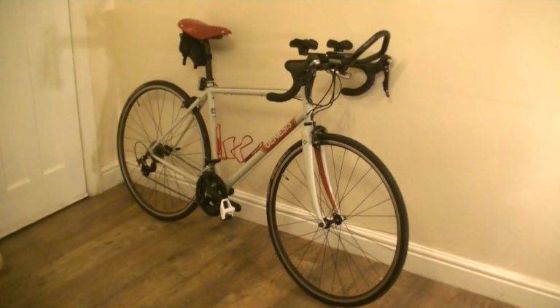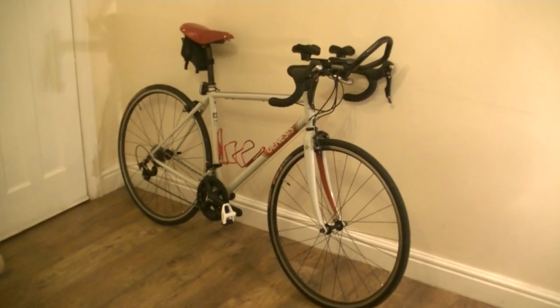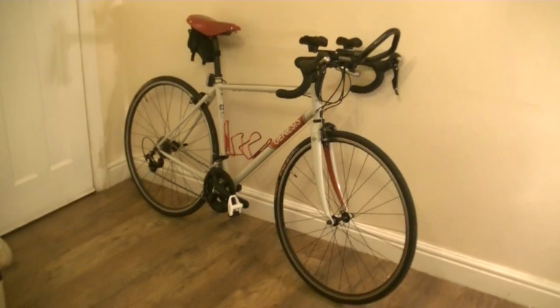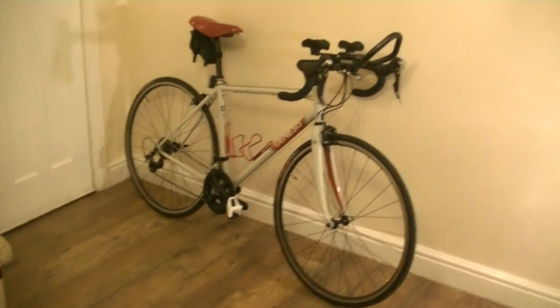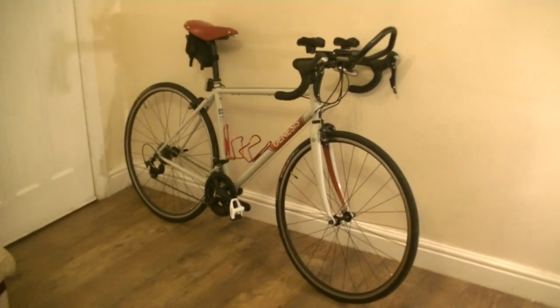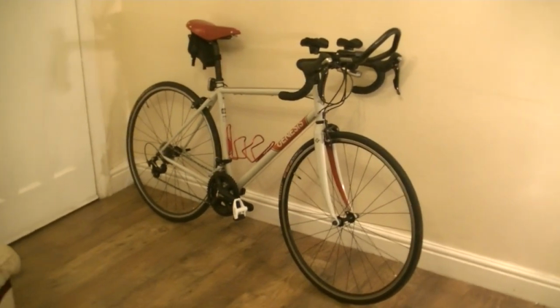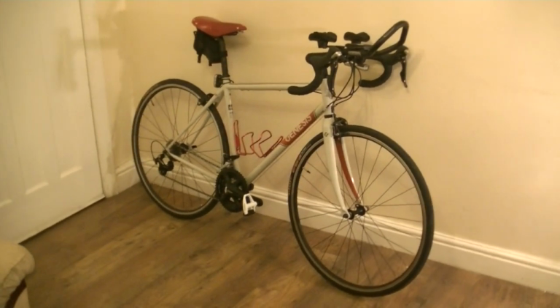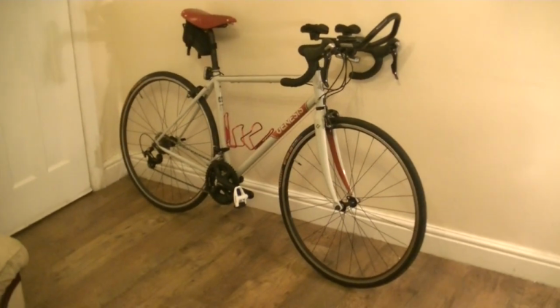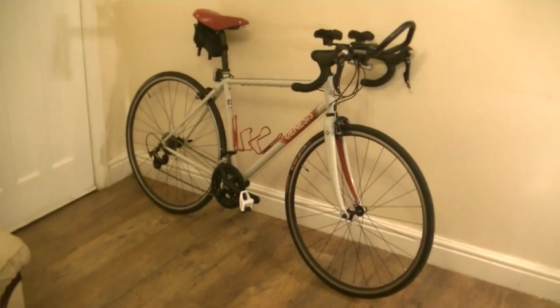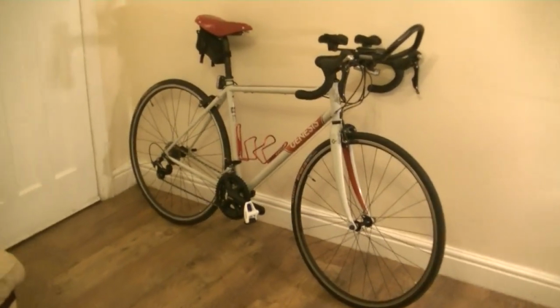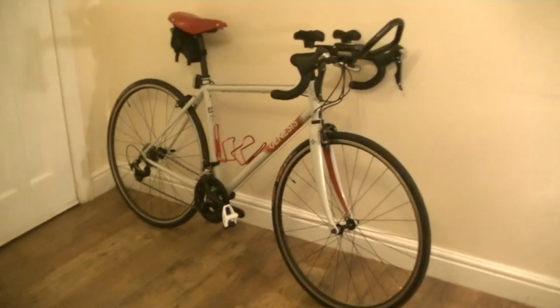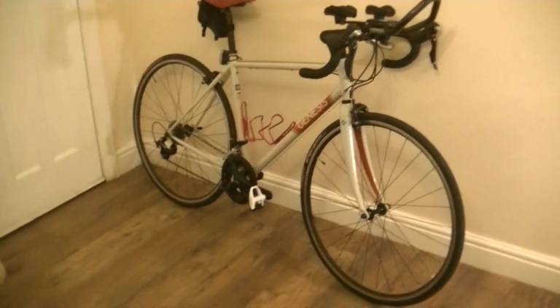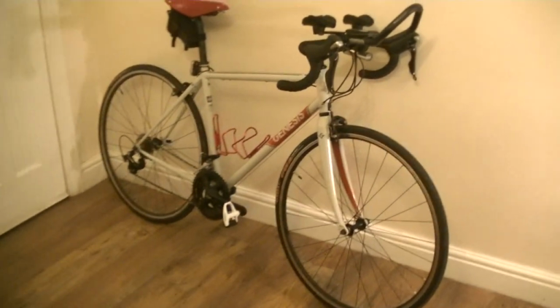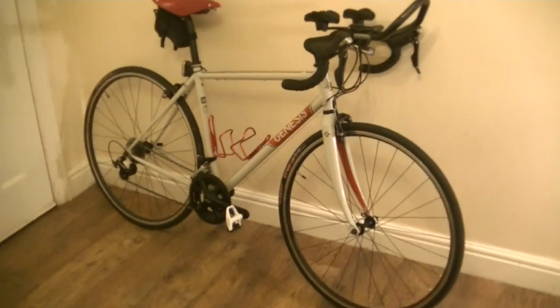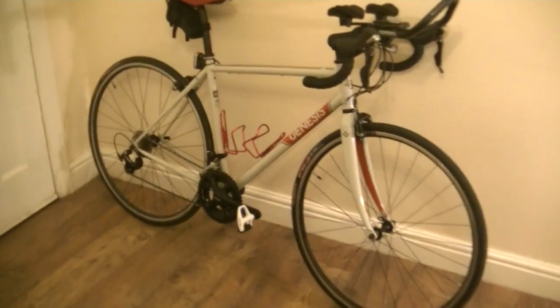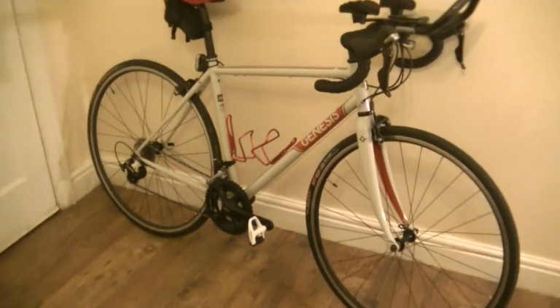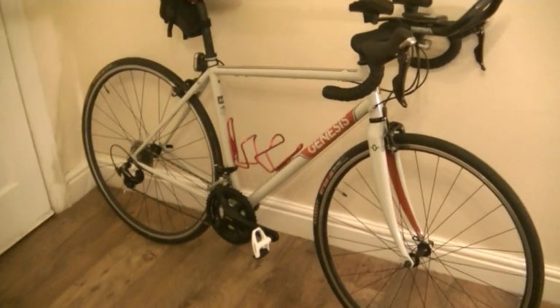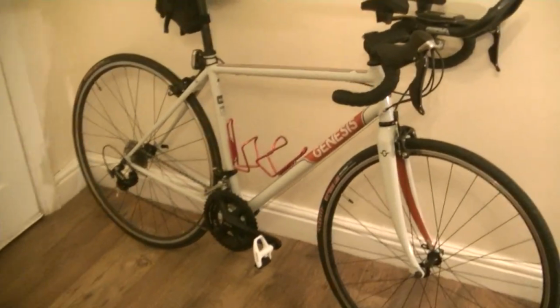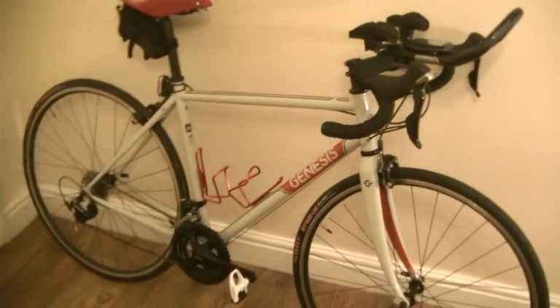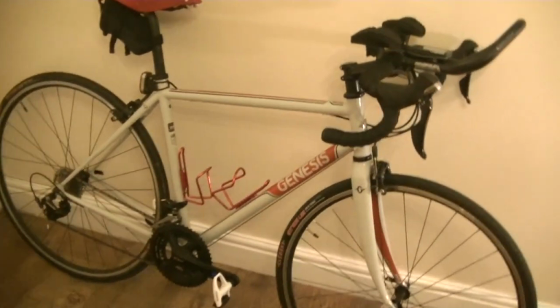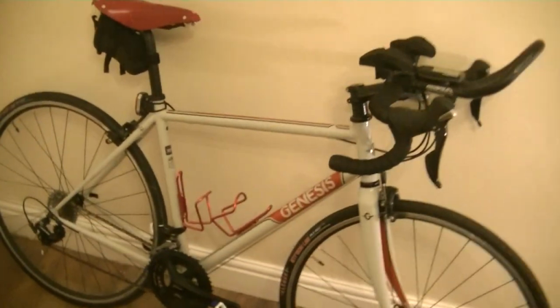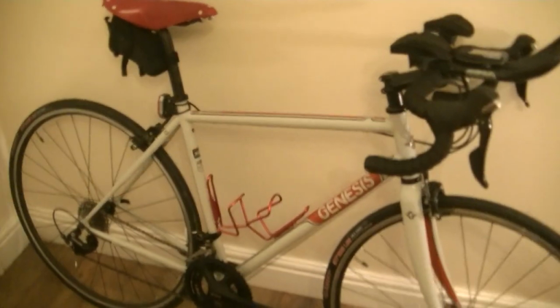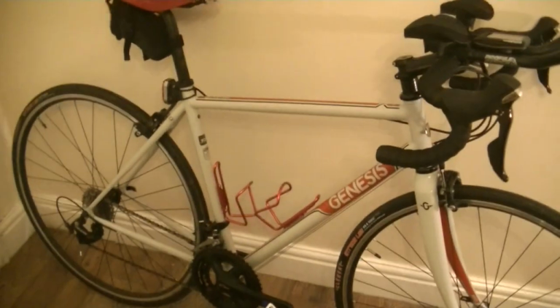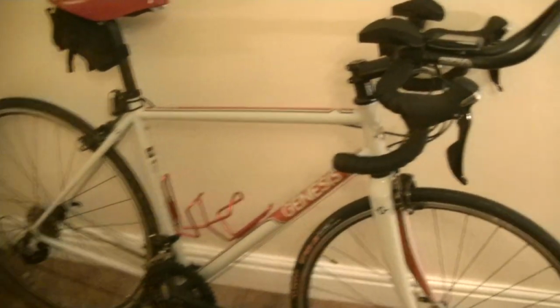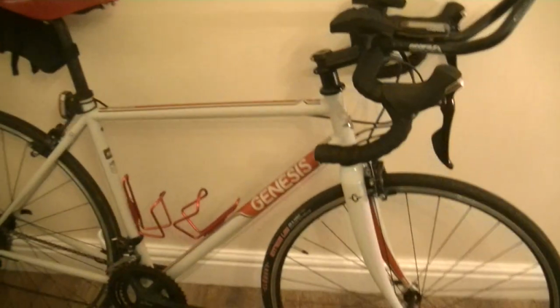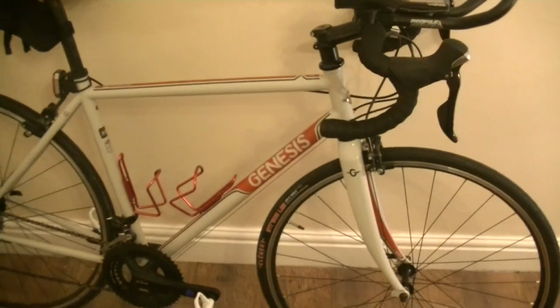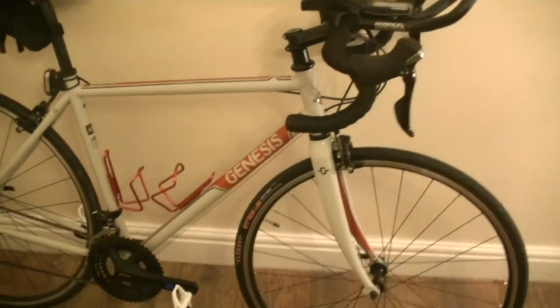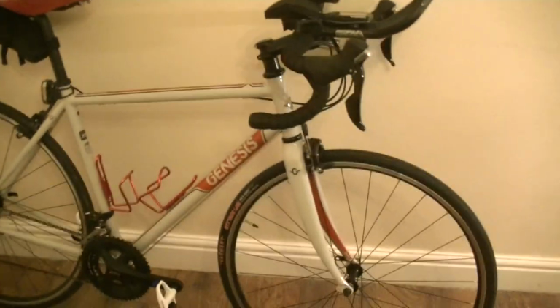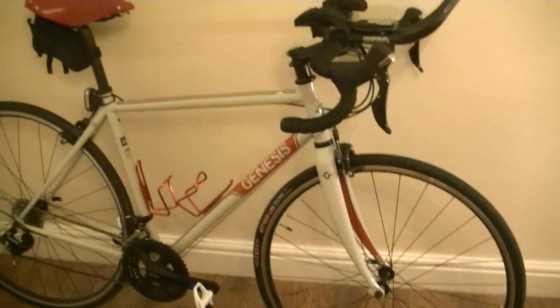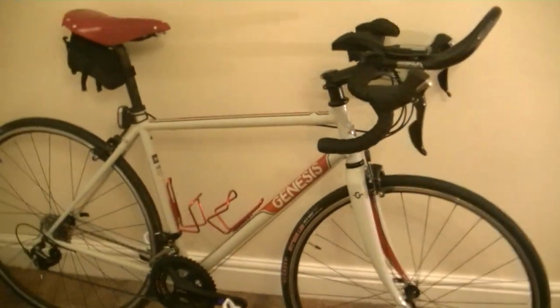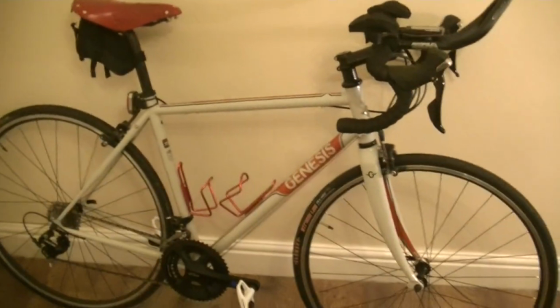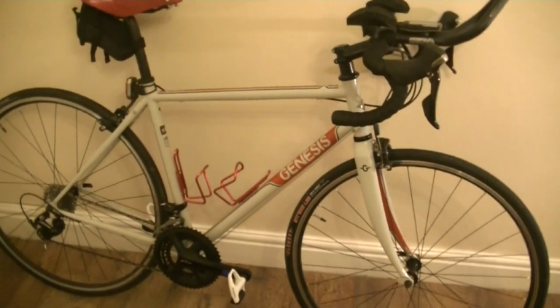Evening guys, tonight I've got a bit of a fuss for the channel. I've got a new bike video to show you. Welcome to this, the Genesis Equilibrium 20. It's my new endurance slash audax machine.